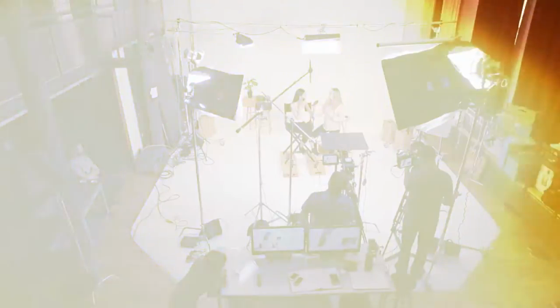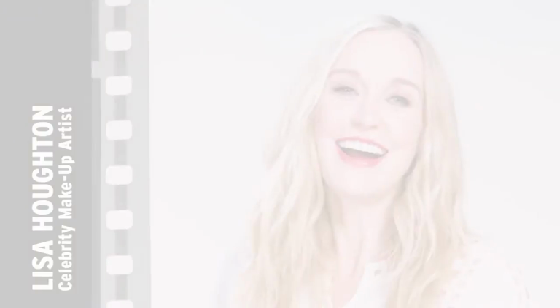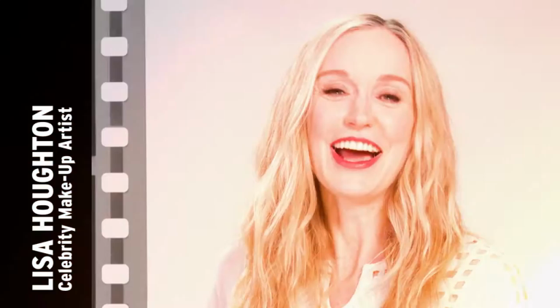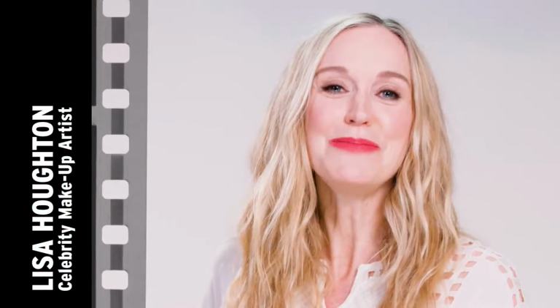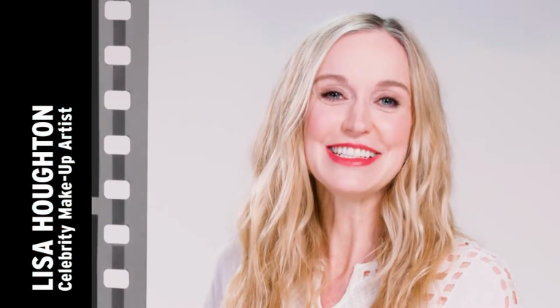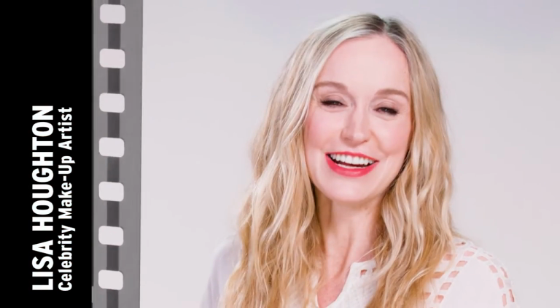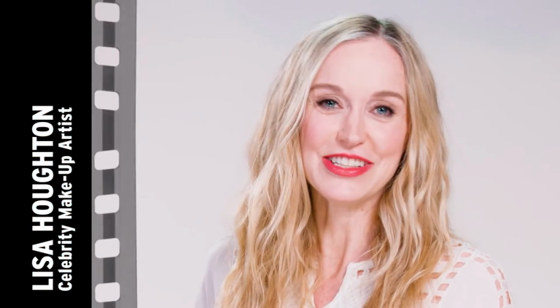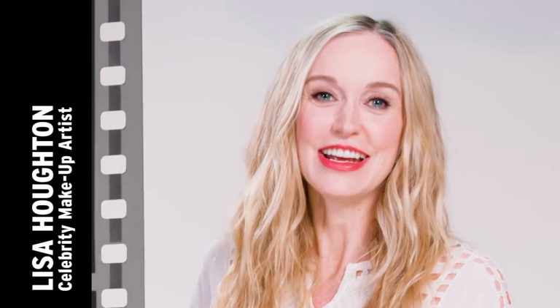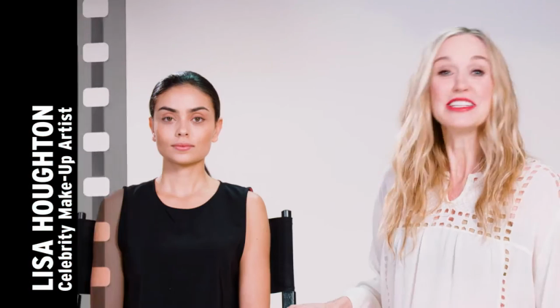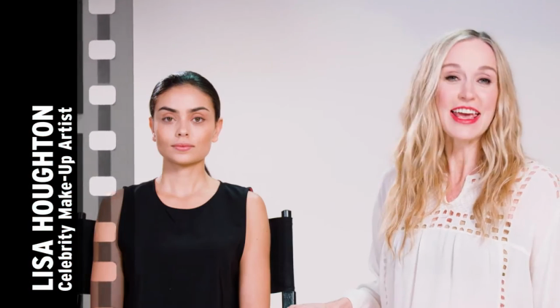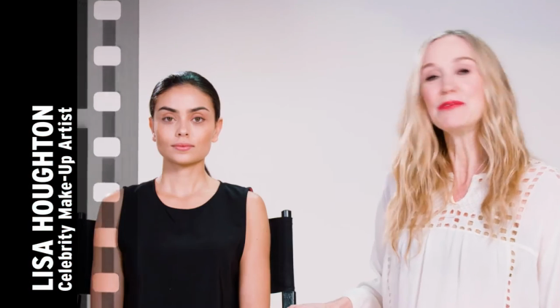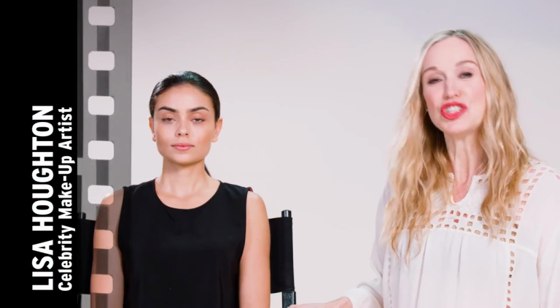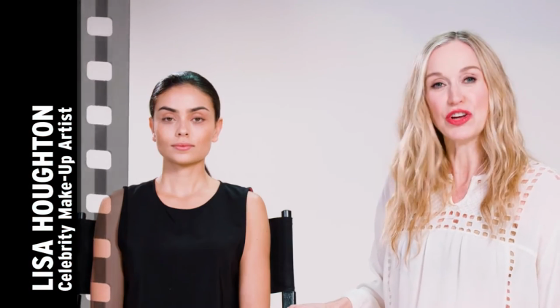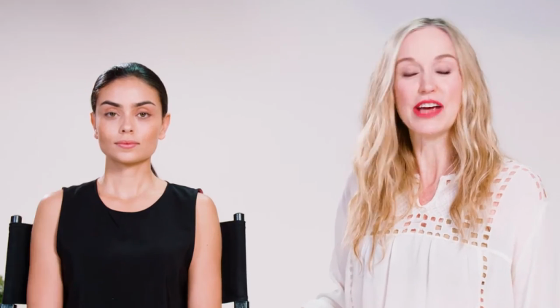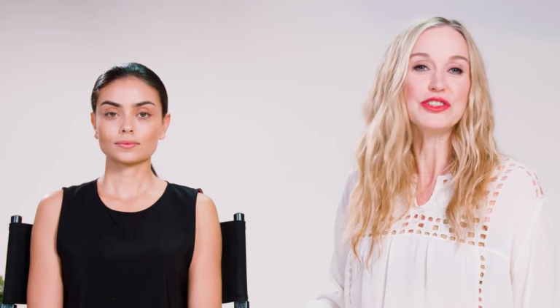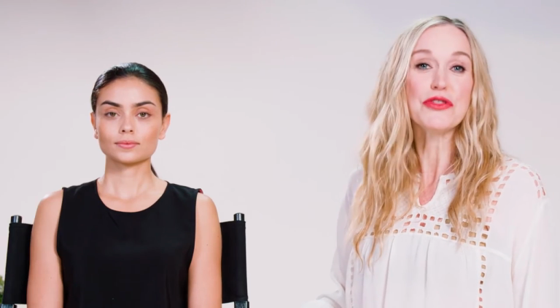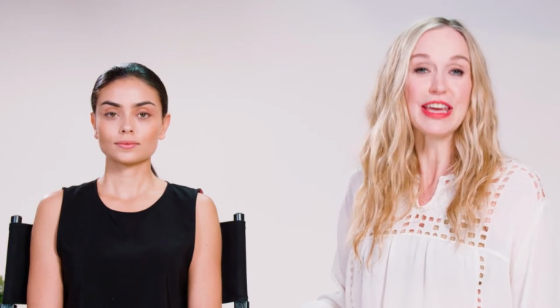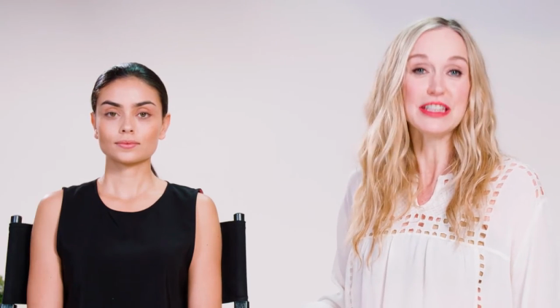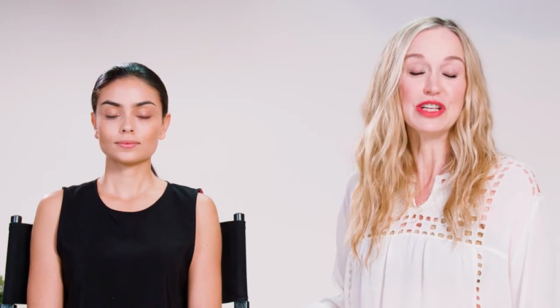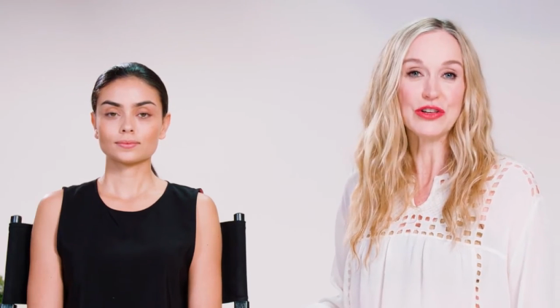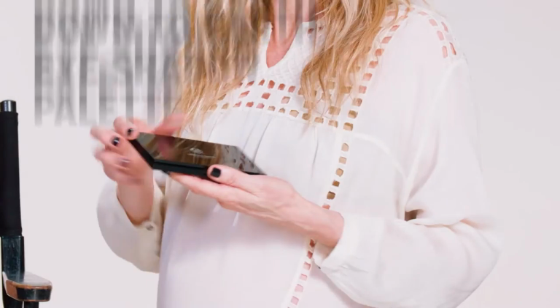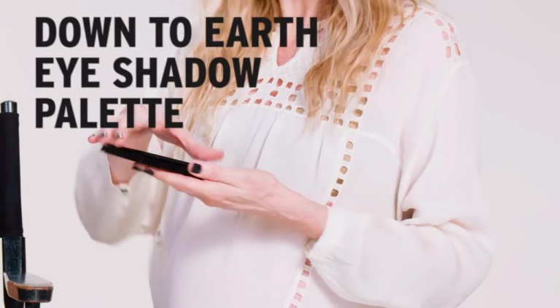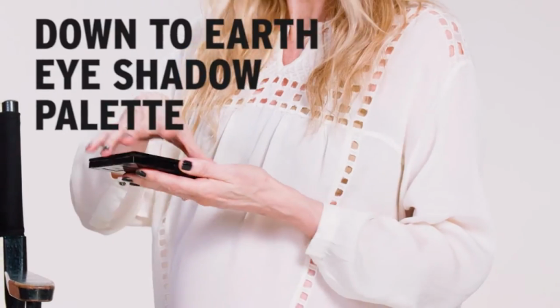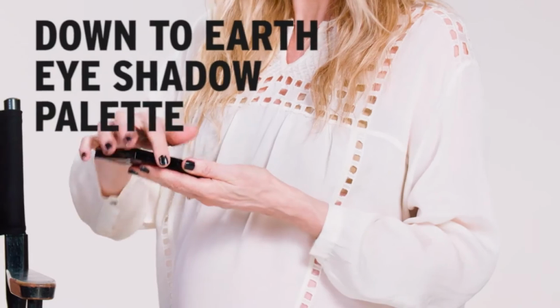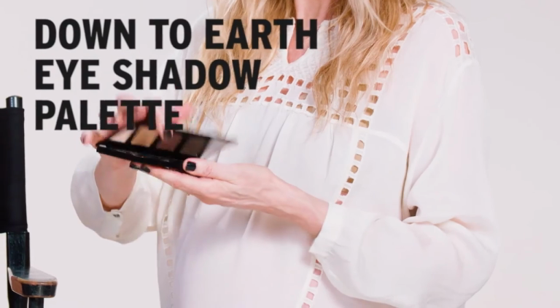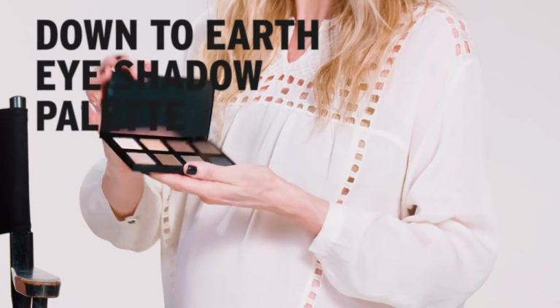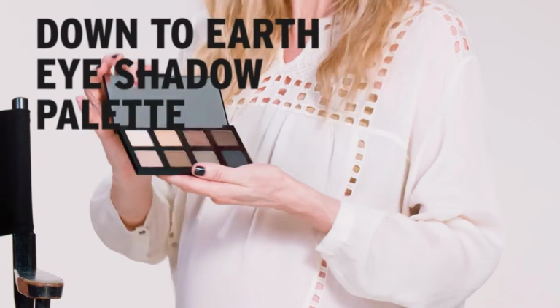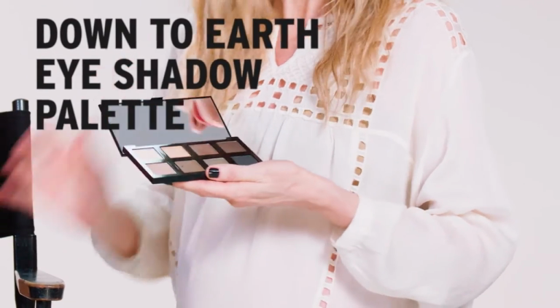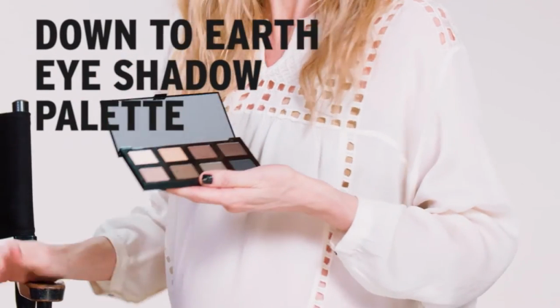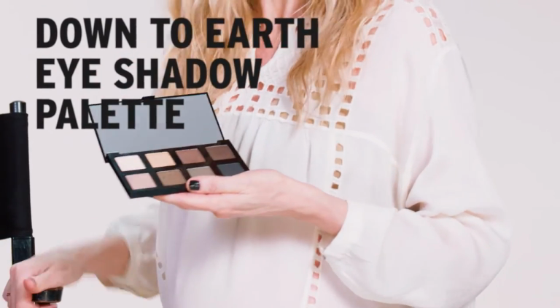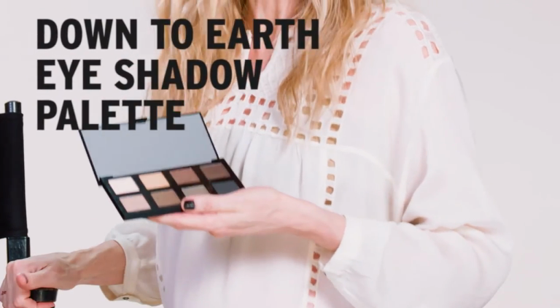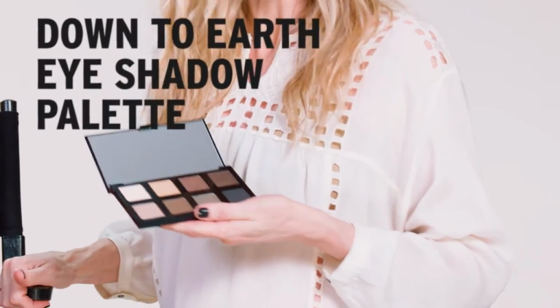Hi, I'm Lisa Houghton. Today I'm going to show you how you can do three different looks using the Bodyshop Down to Earth Eyeshadow Palette.